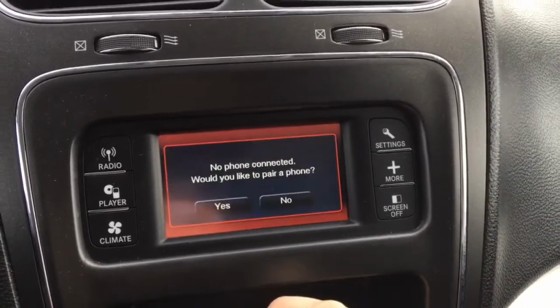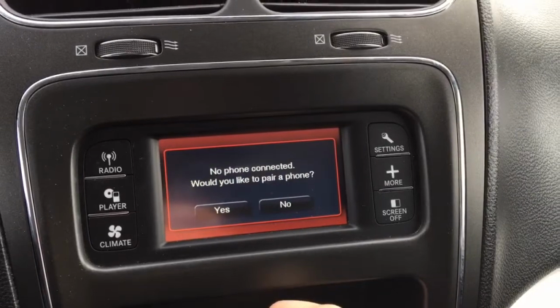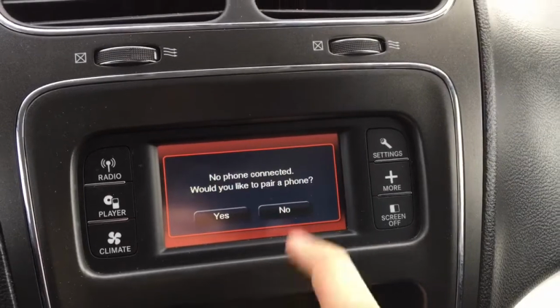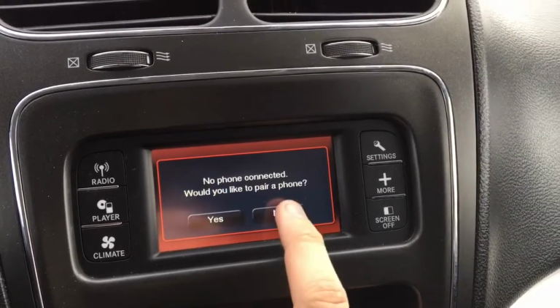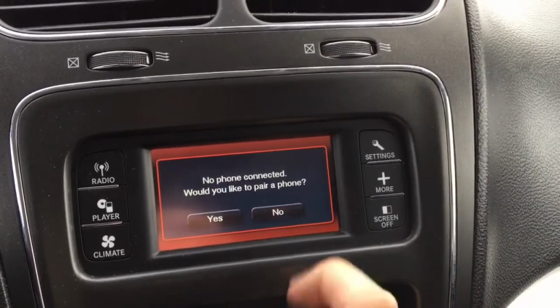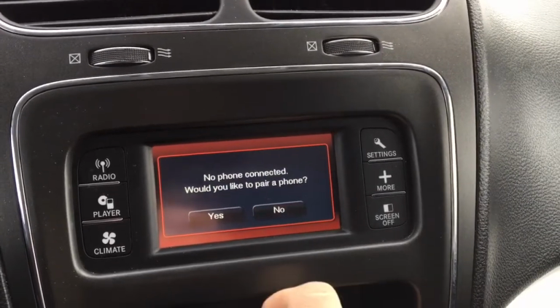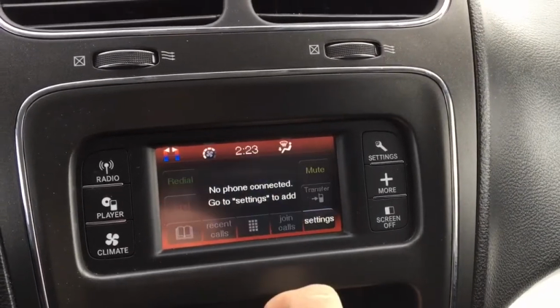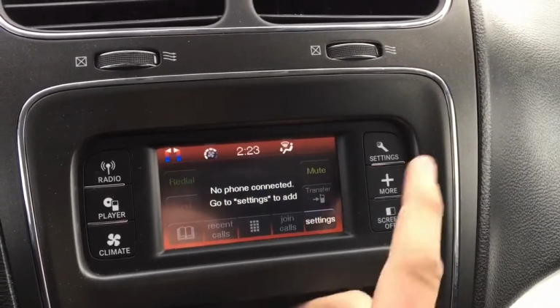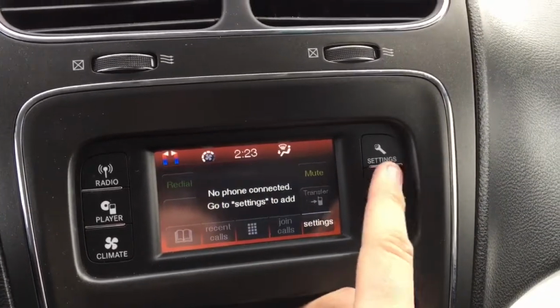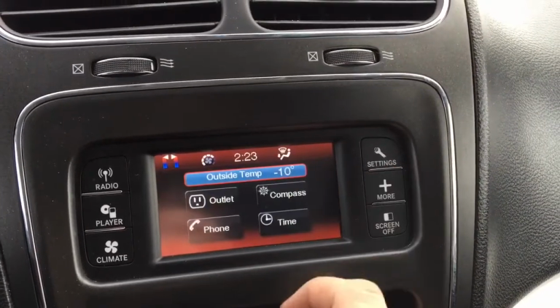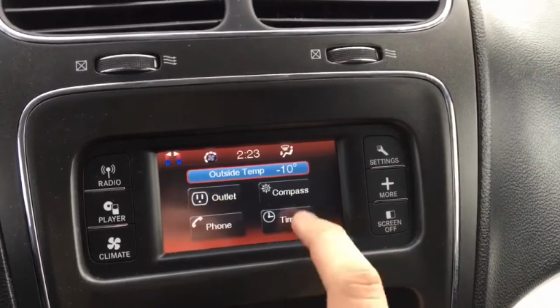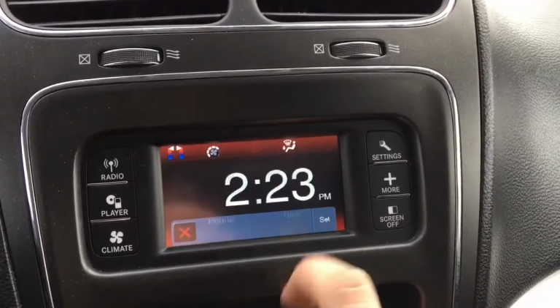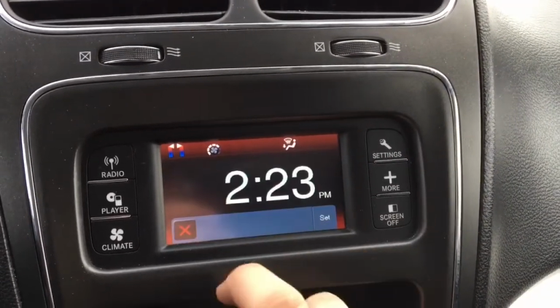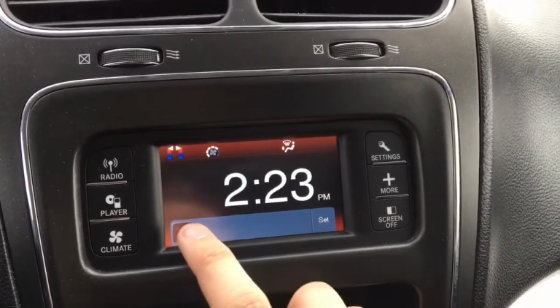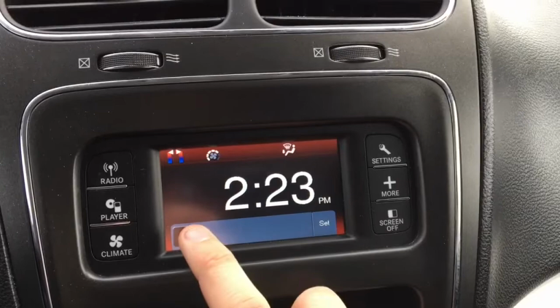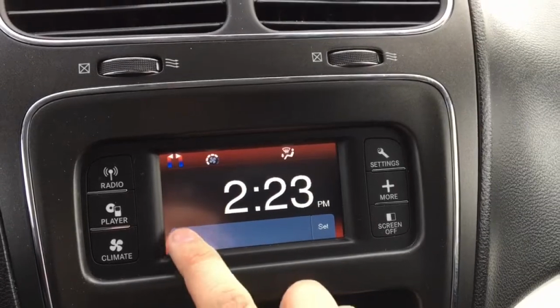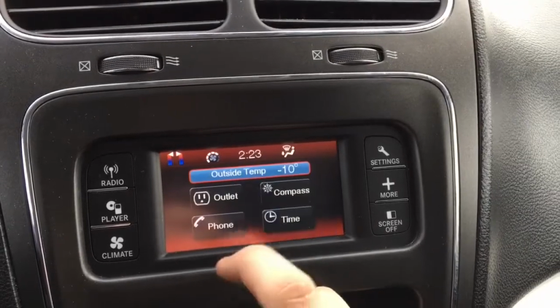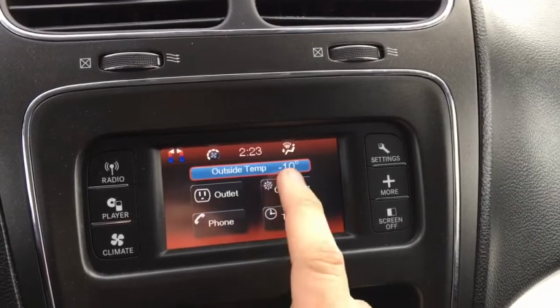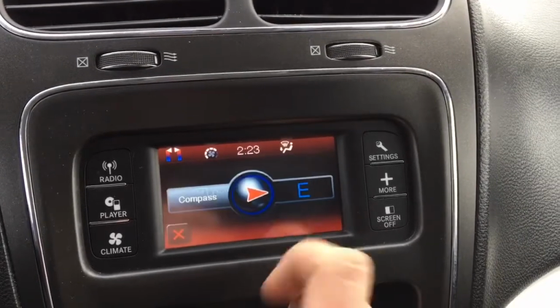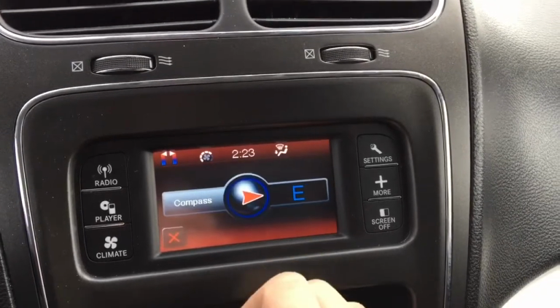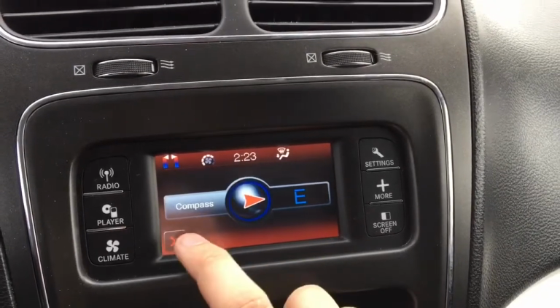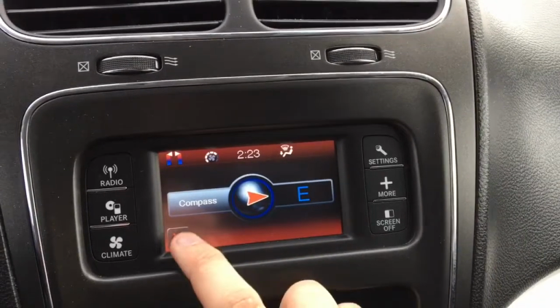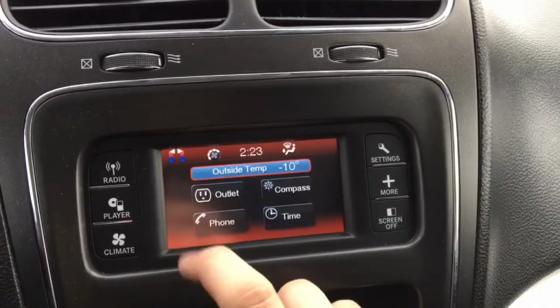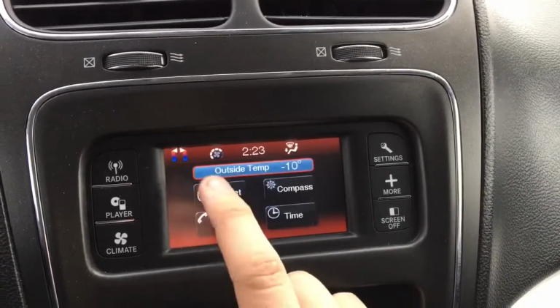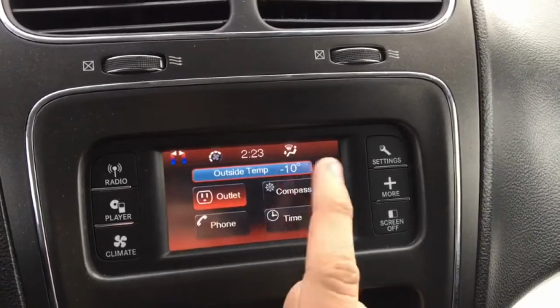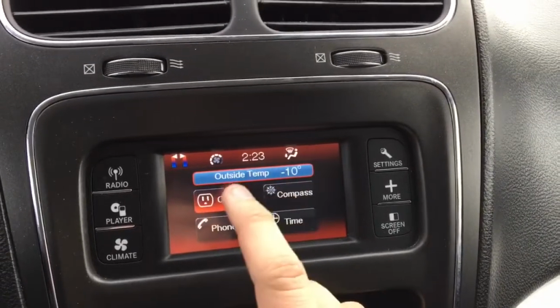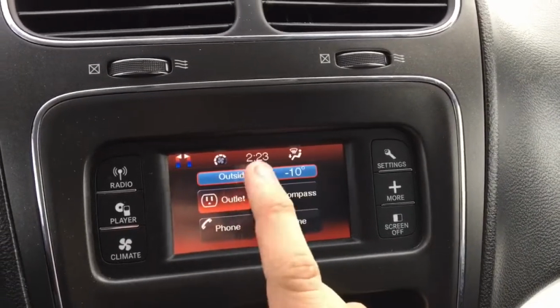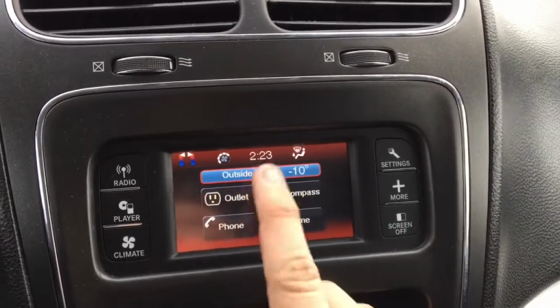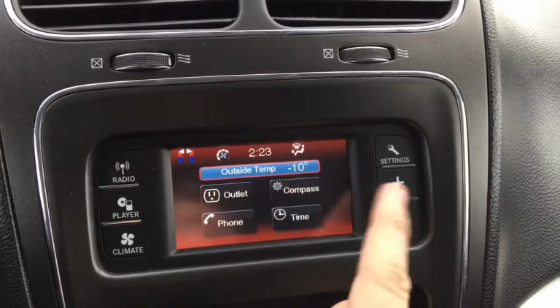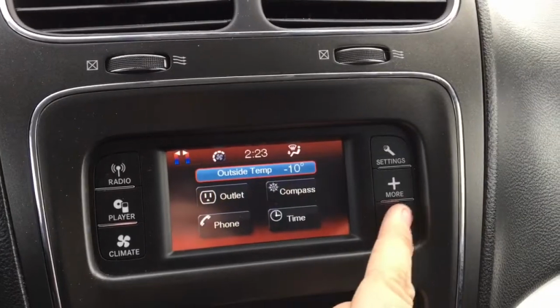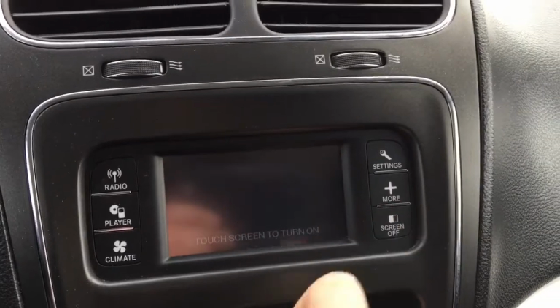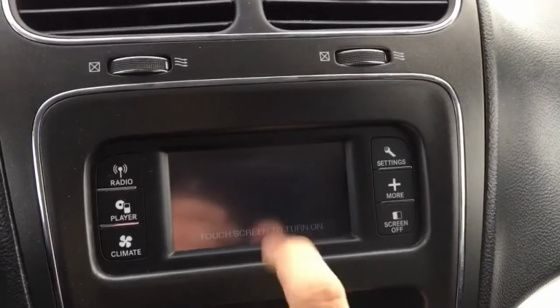In the Bluetooth area you can pair multiple devices and make hands-free phone calls. There's a large clock and a compass. The outlet button here will turn on the 115-volt AC power outlet in the back seat area. It also tells you what the outside temperature is.